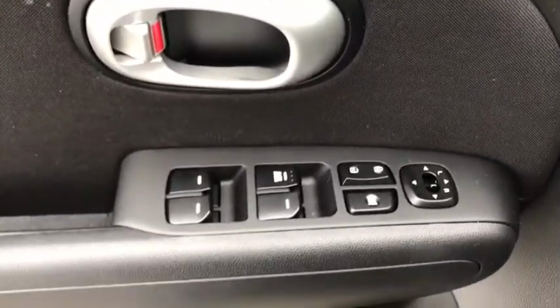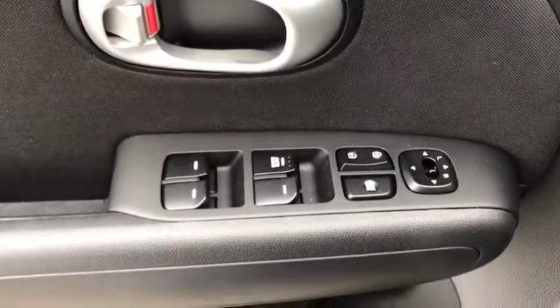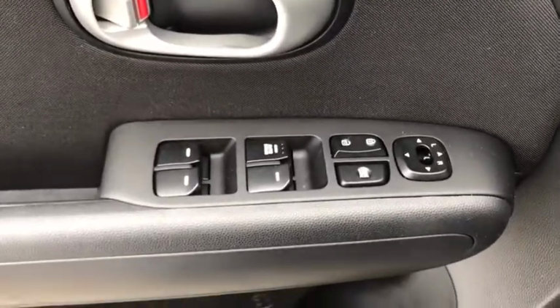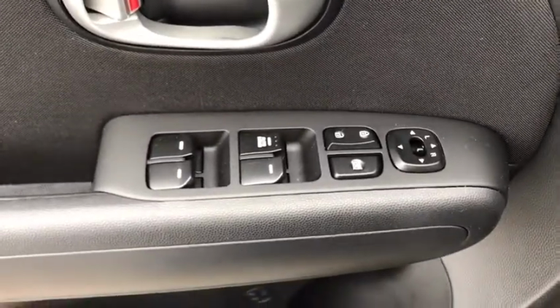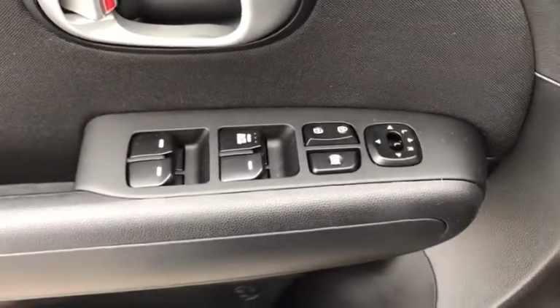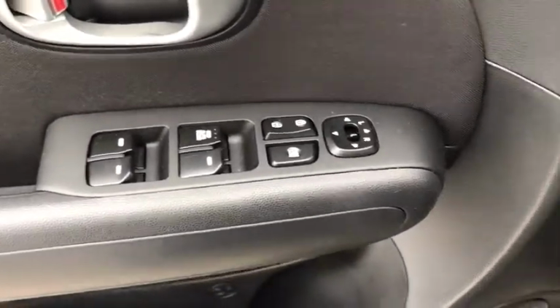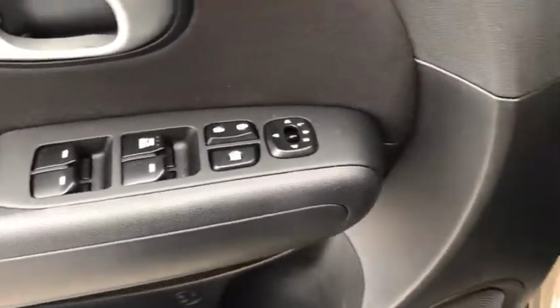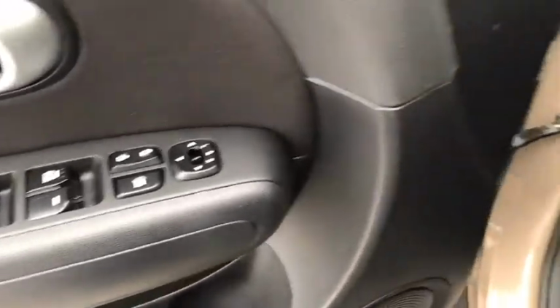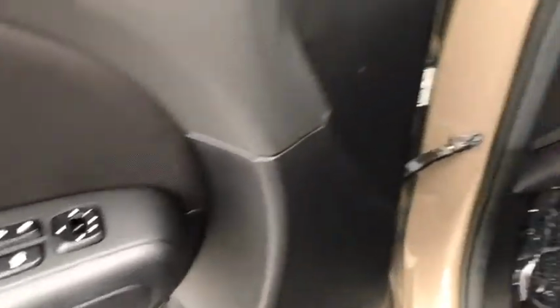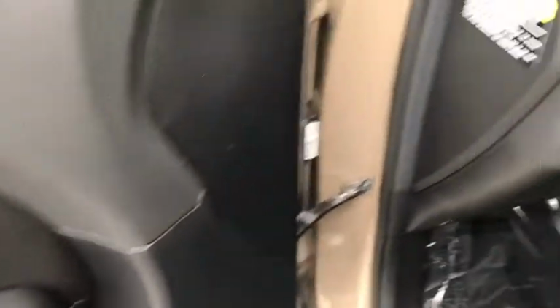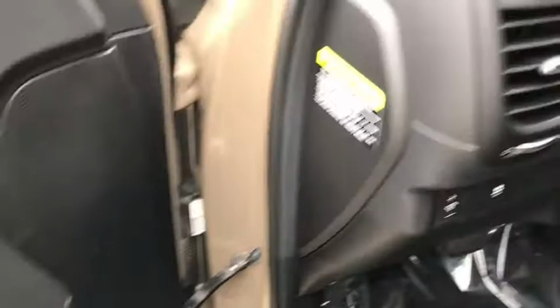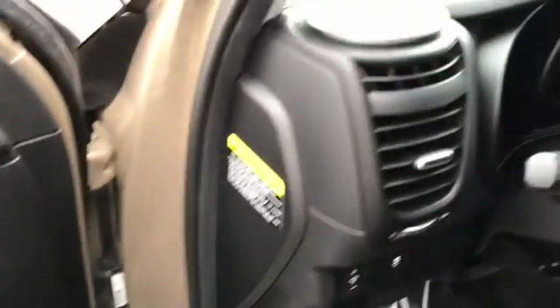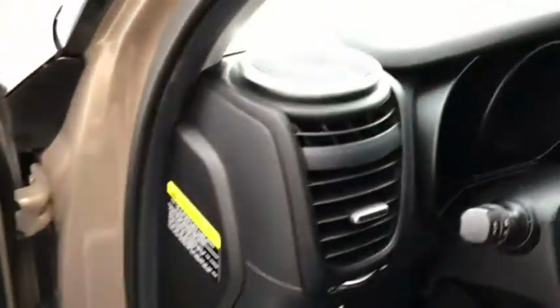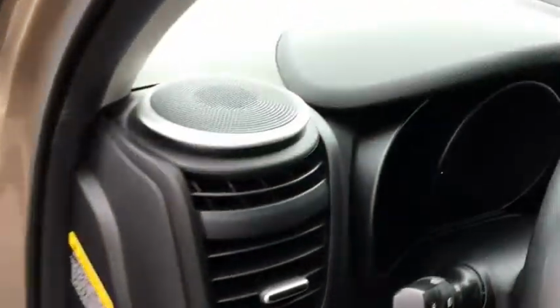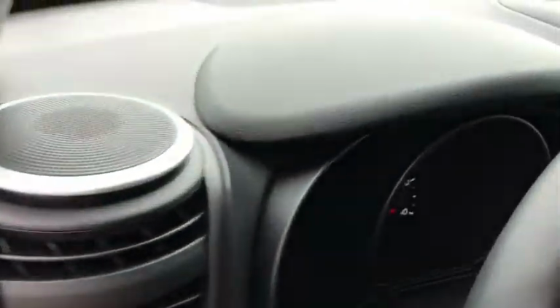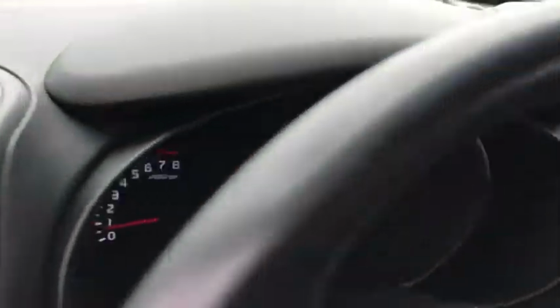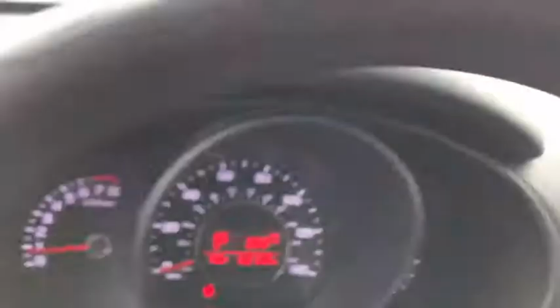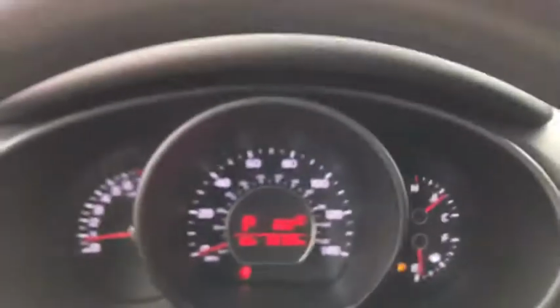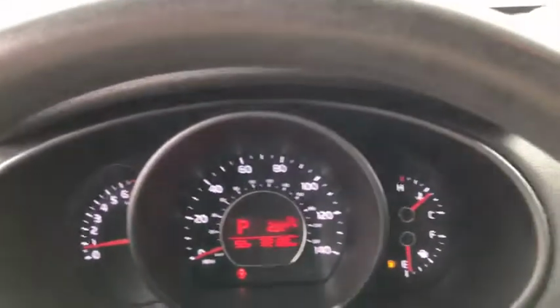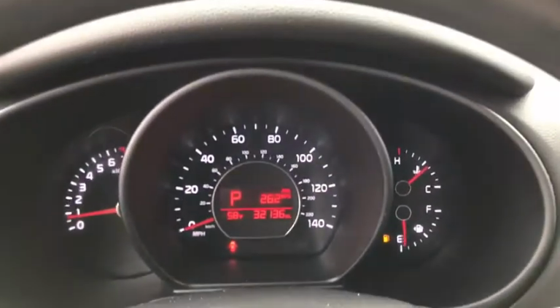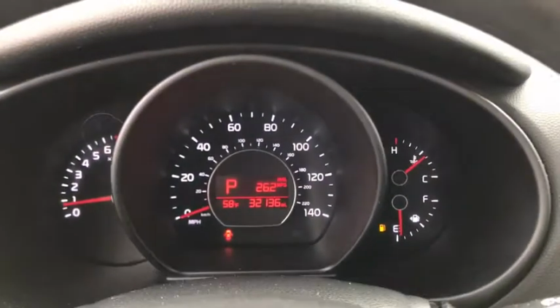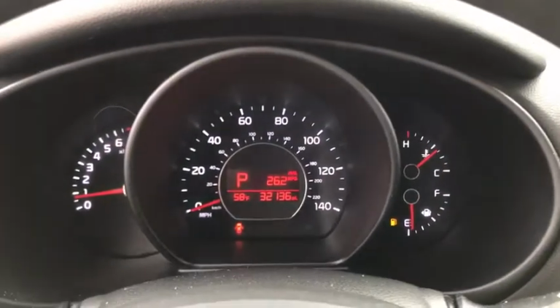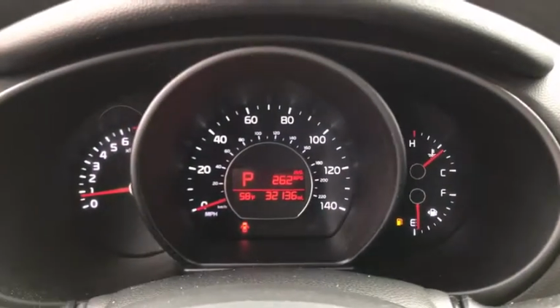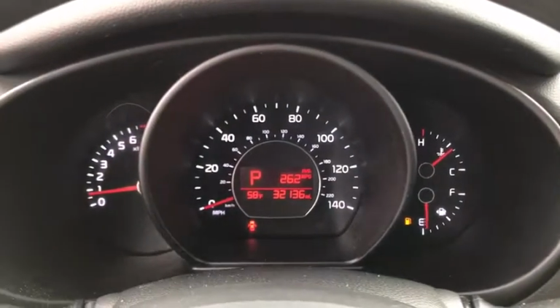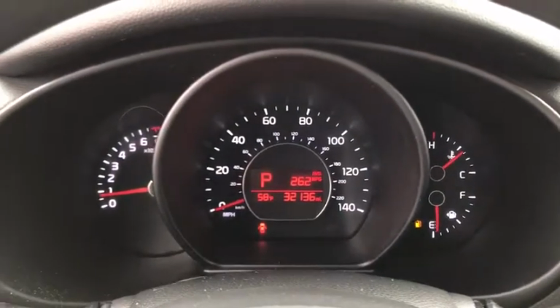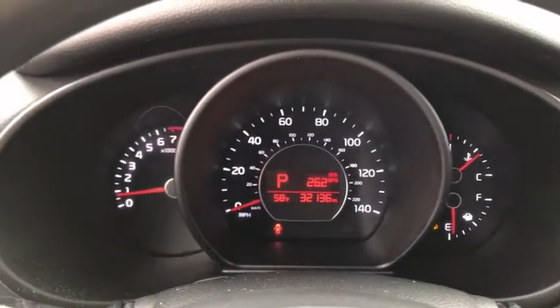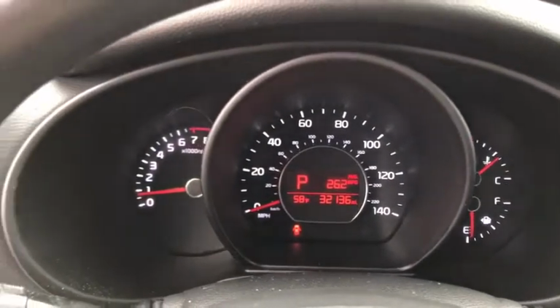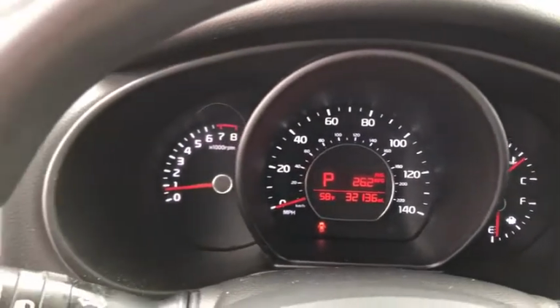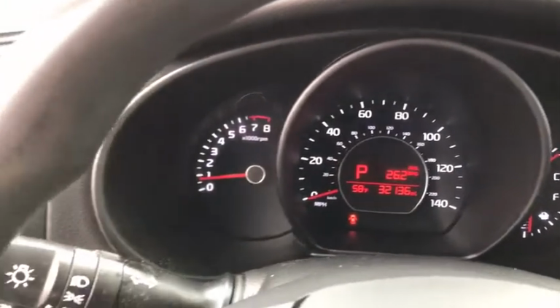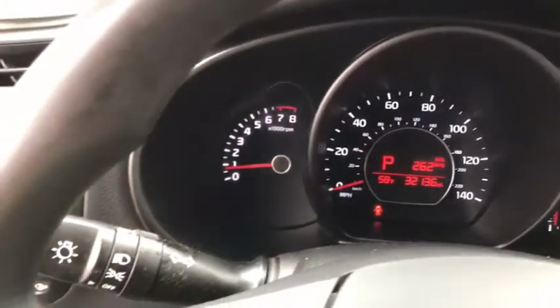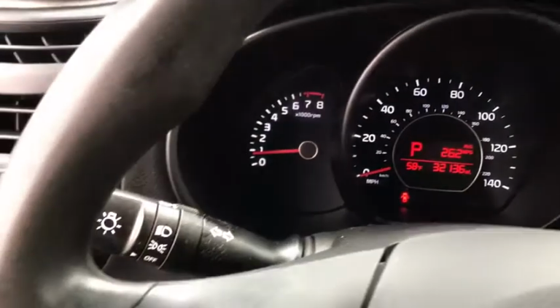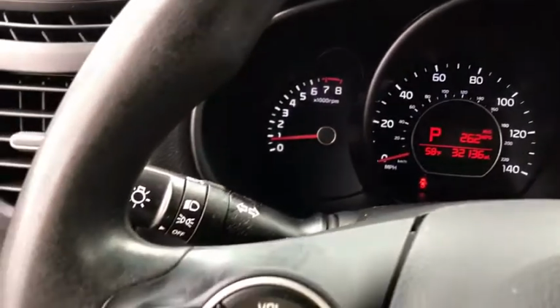Brake assist, panic alarm, rear window wiper, cloth seat trim, driver vanity mirror, front reading lamps, tilt steering wheel, front bucket seats.